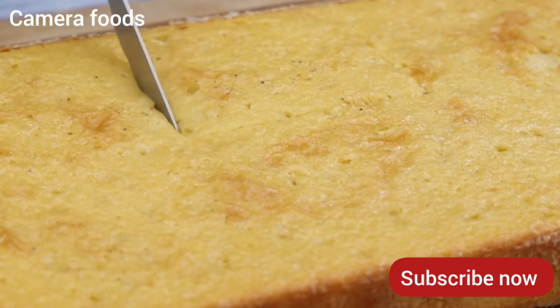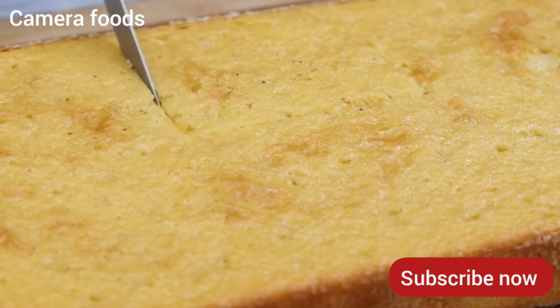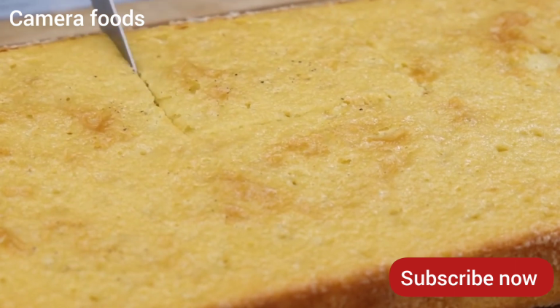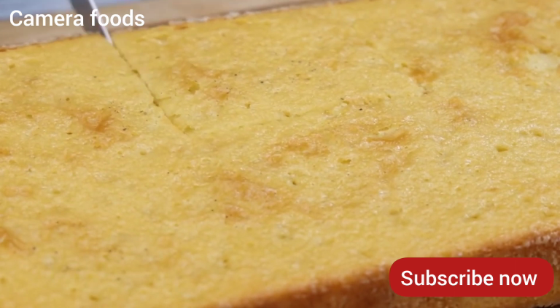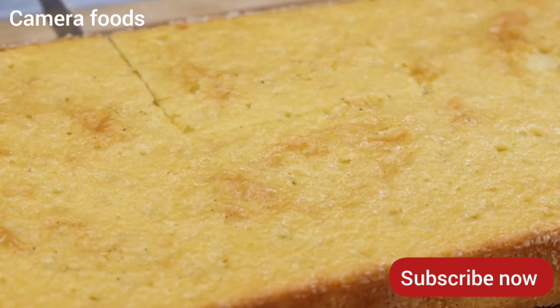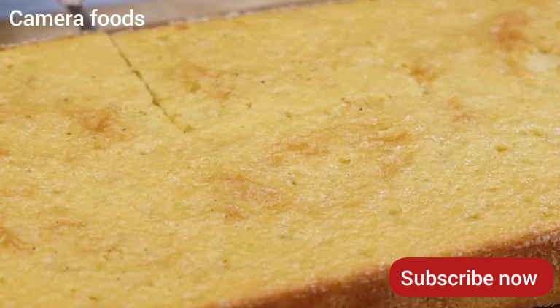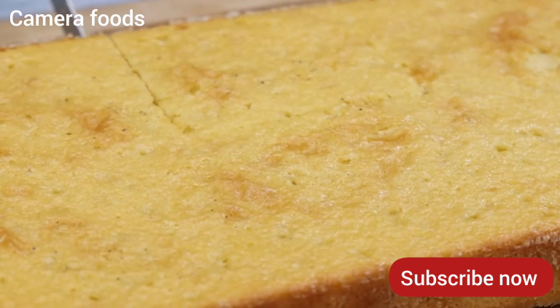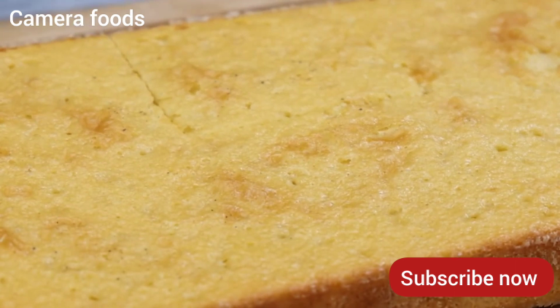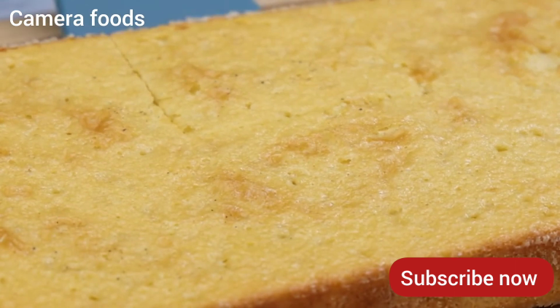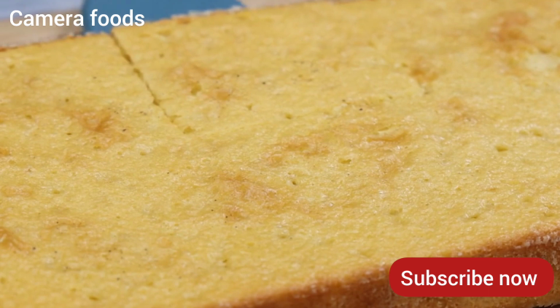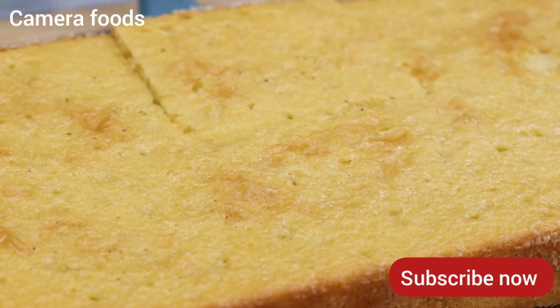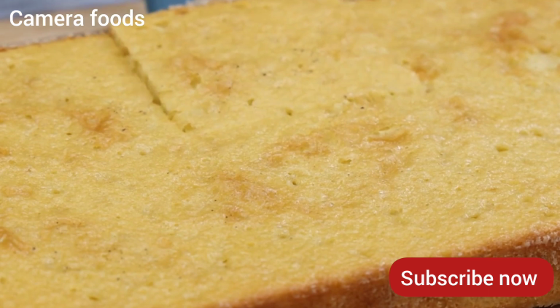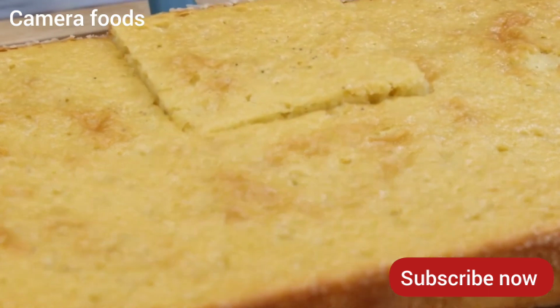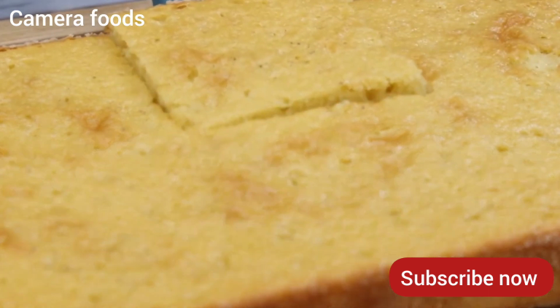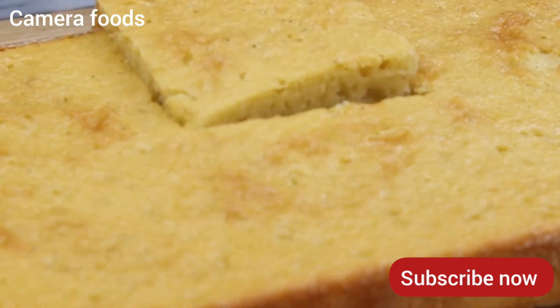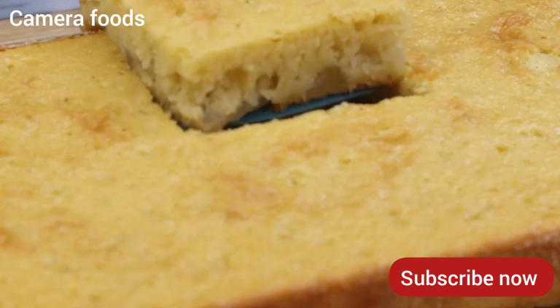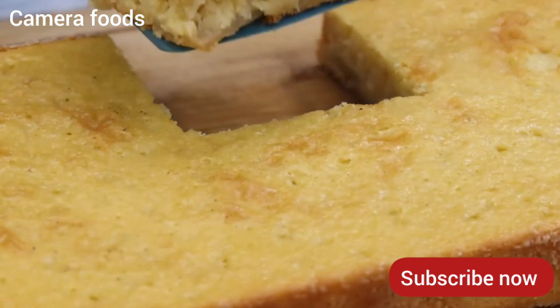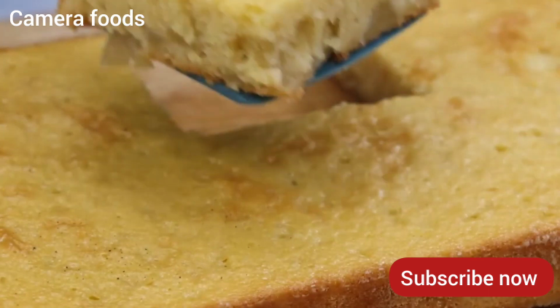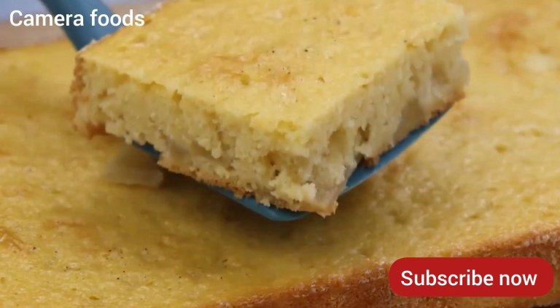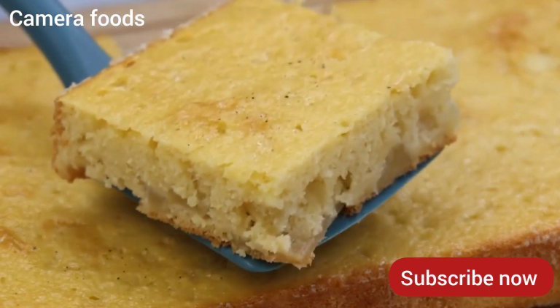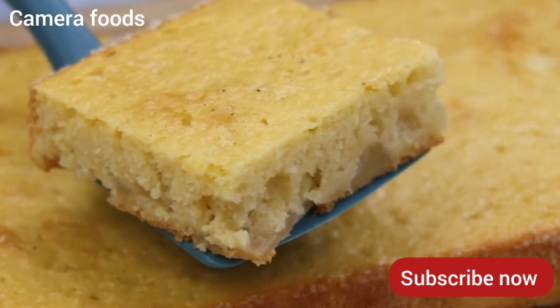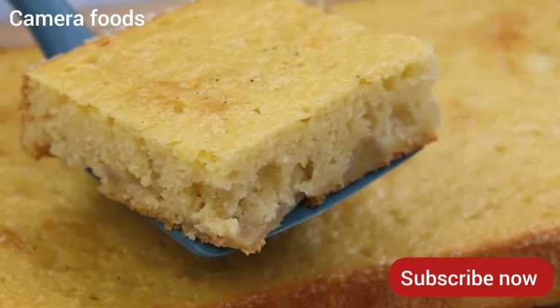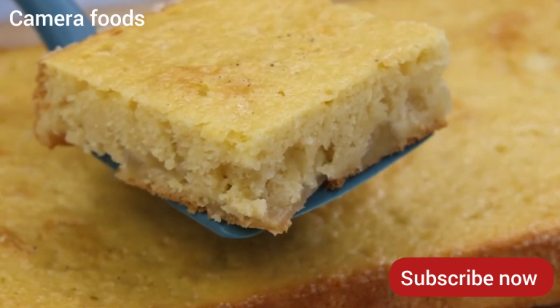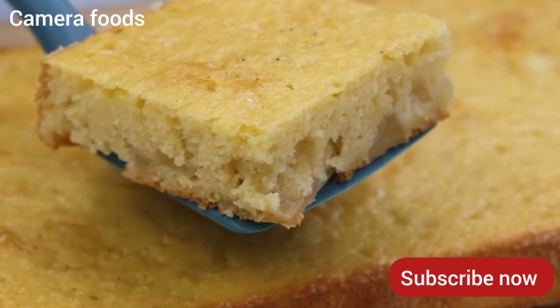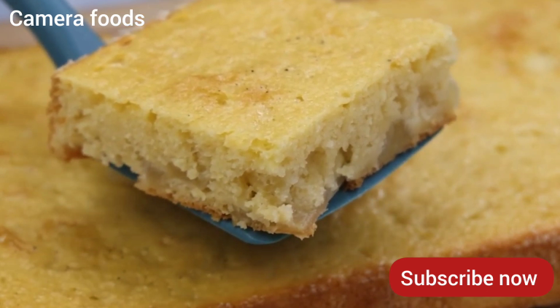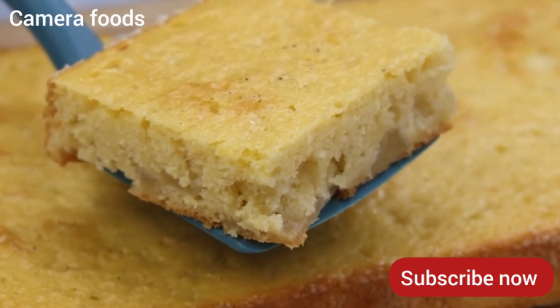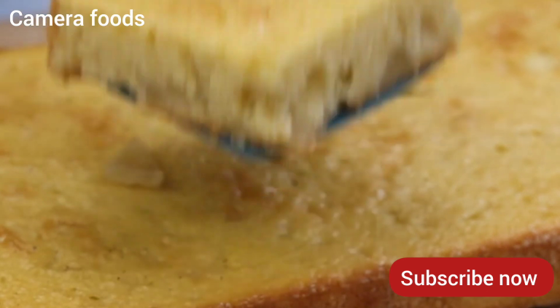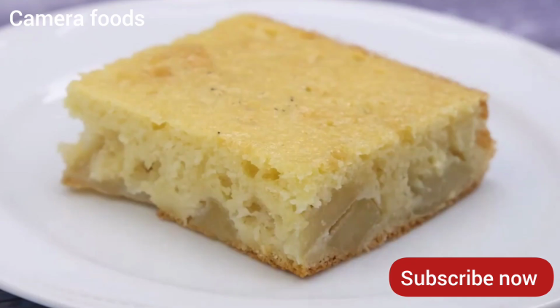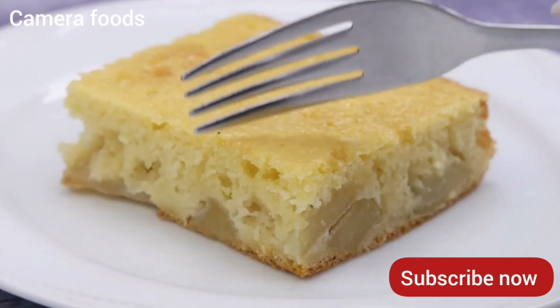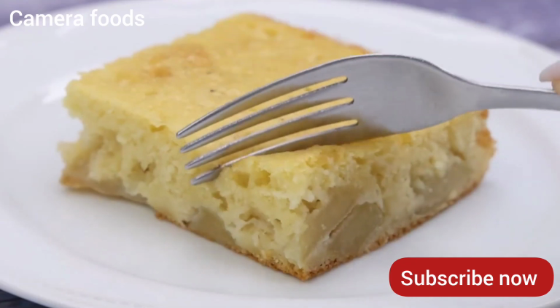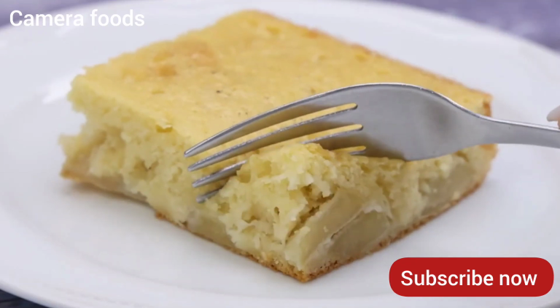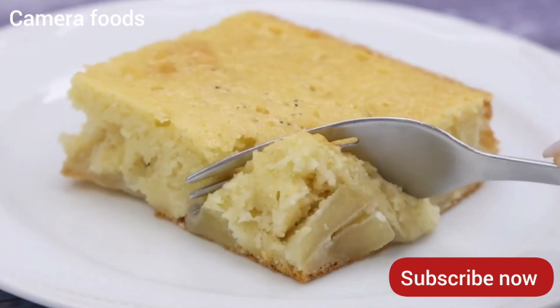After I learned to prepare it like this, I could never eat apples otherwise. Teach that friend of yours who loves to eat cake — I'm sure they will love it and will even want to make it often at home.